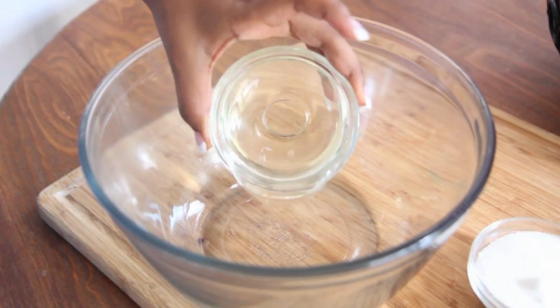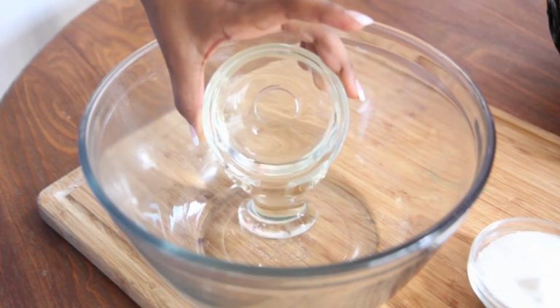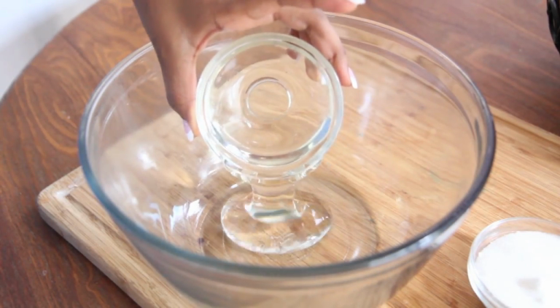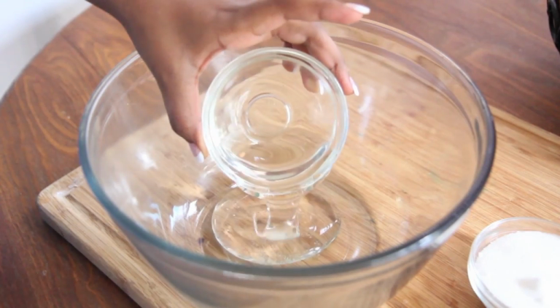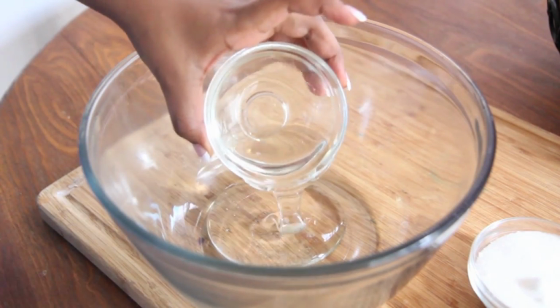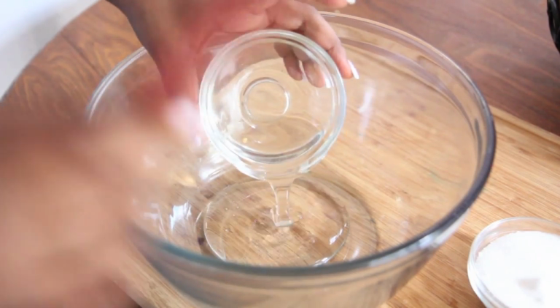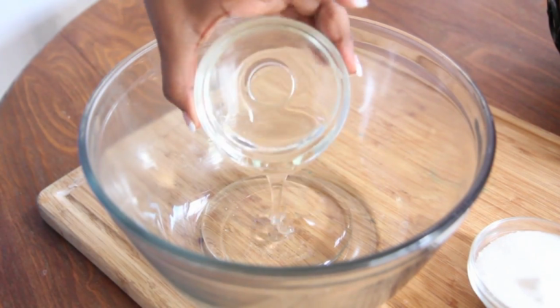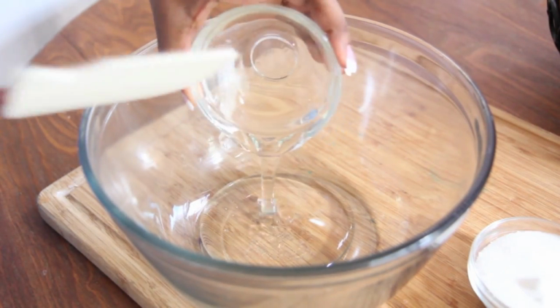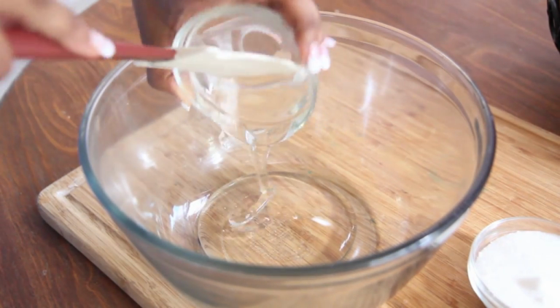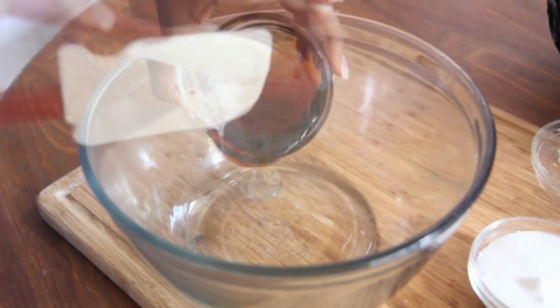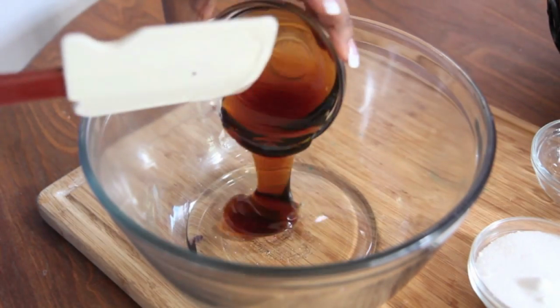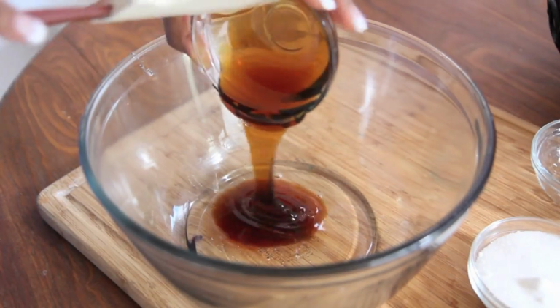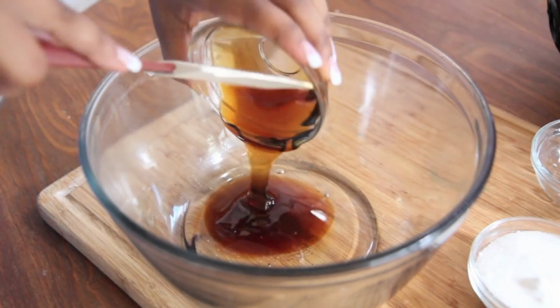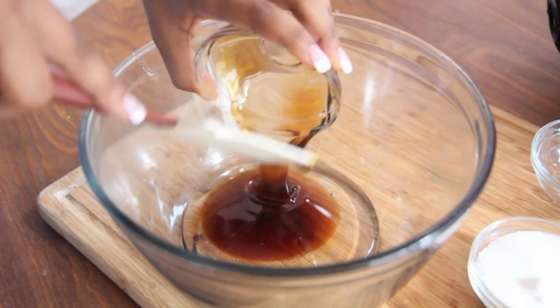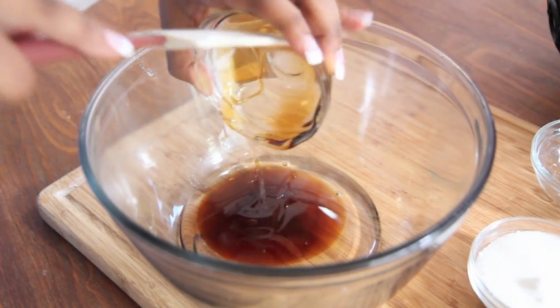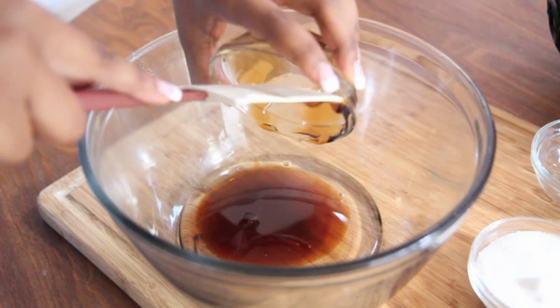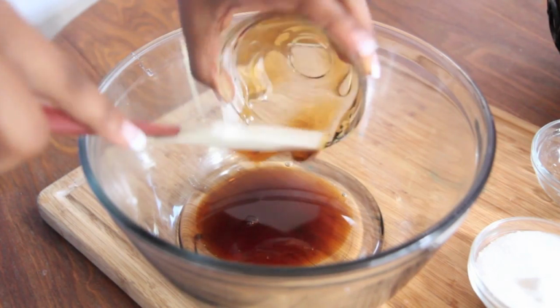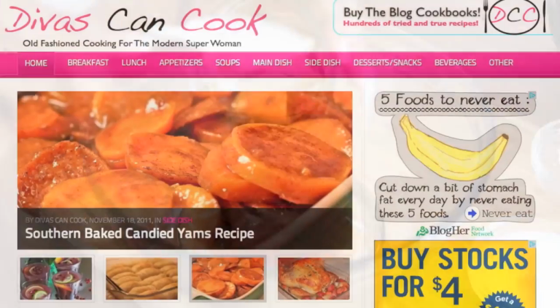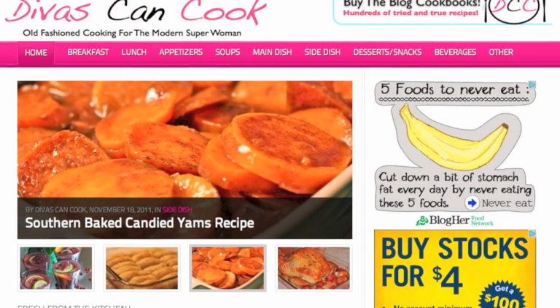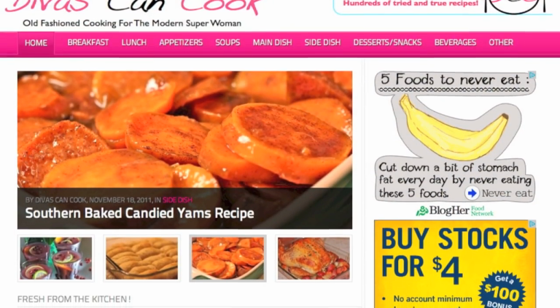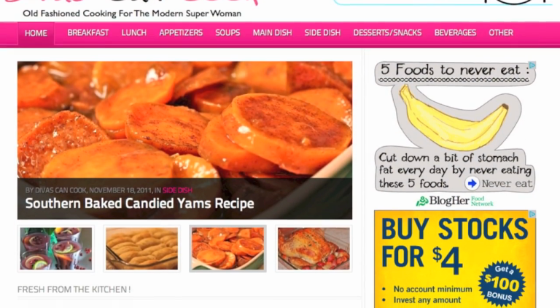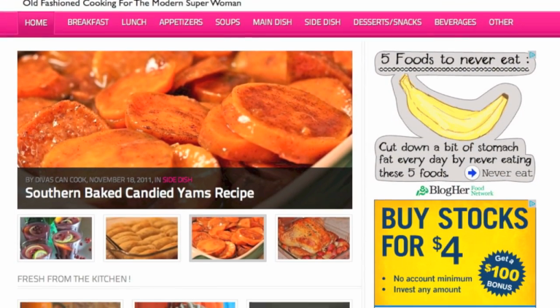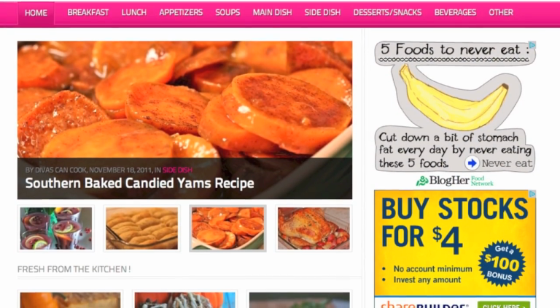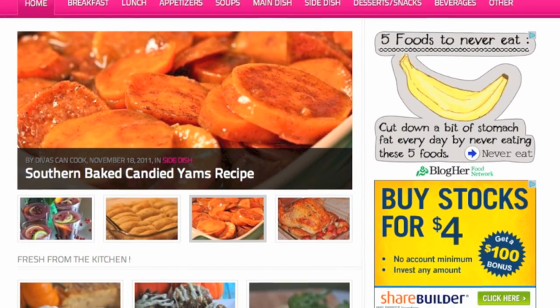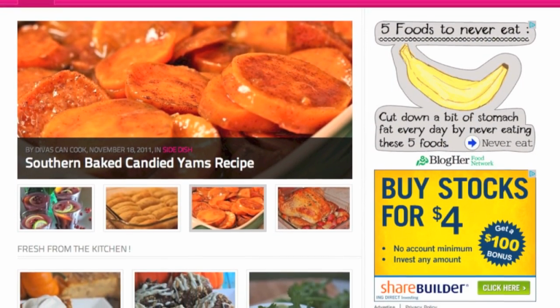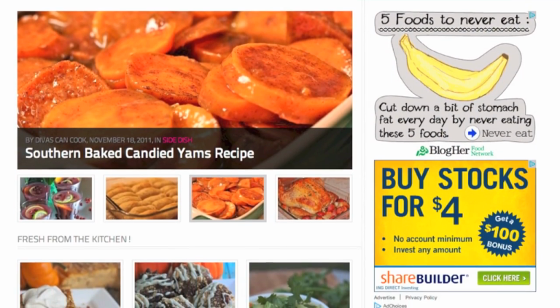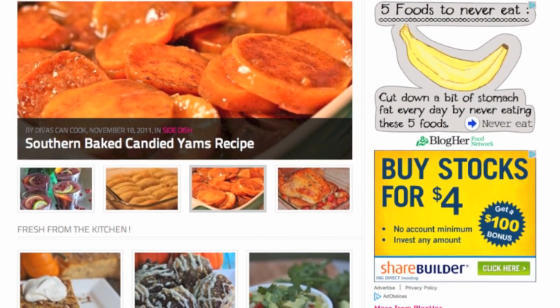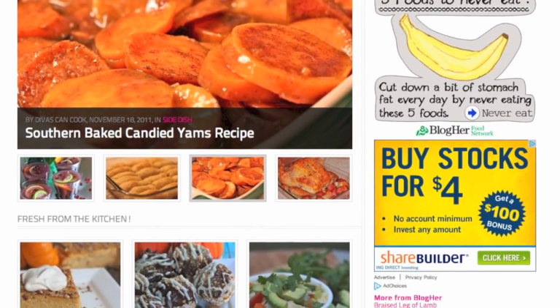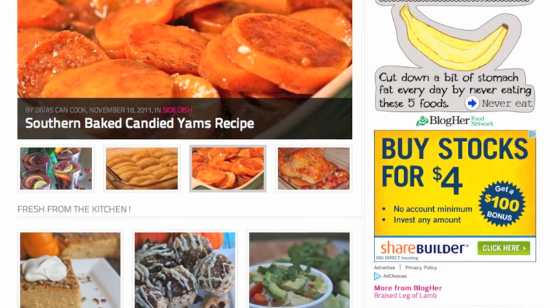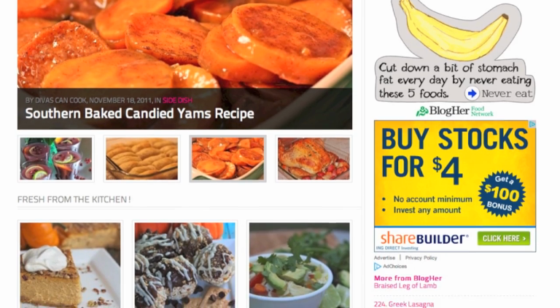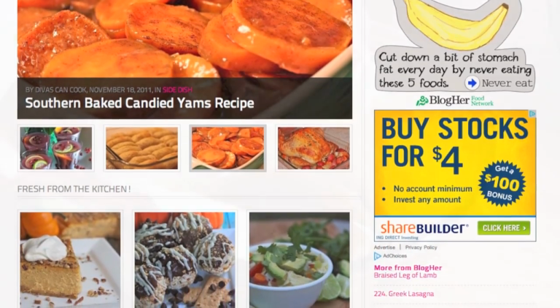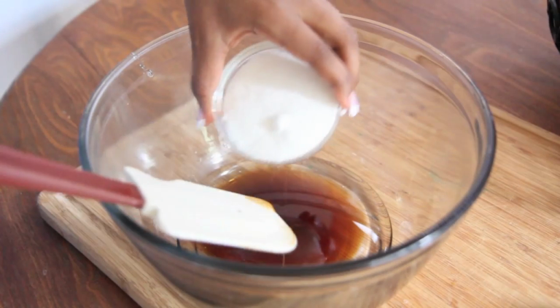We're going to start by adding our light corn syrup into a large bowl, followed by our dark corn syrup. And don't forget, you can find this recipe on my blog, dwiskincook.com, with a ton of other great recipes, so go on over and check that out.